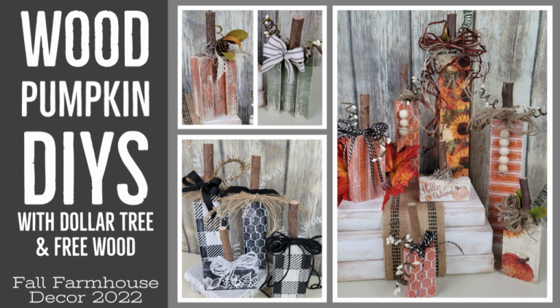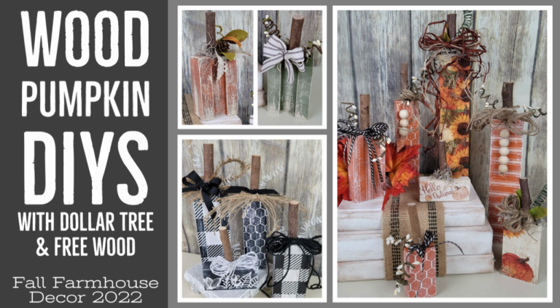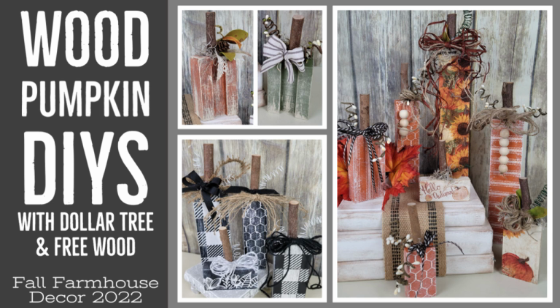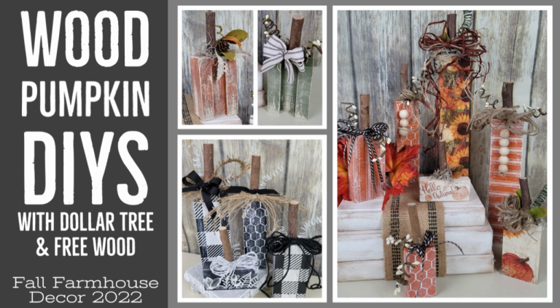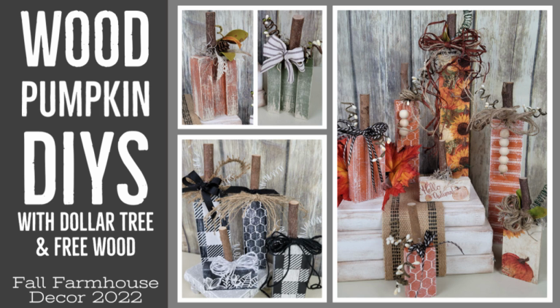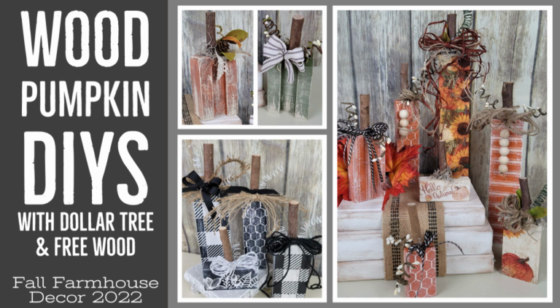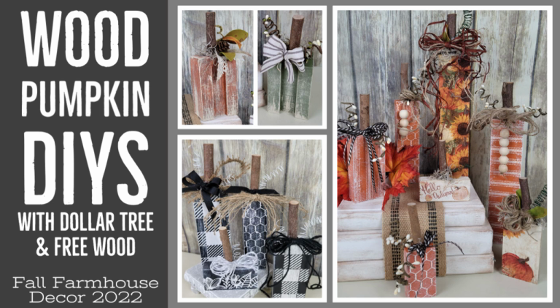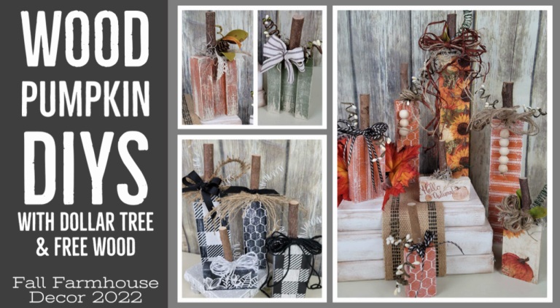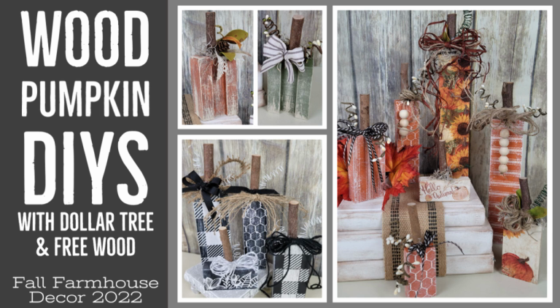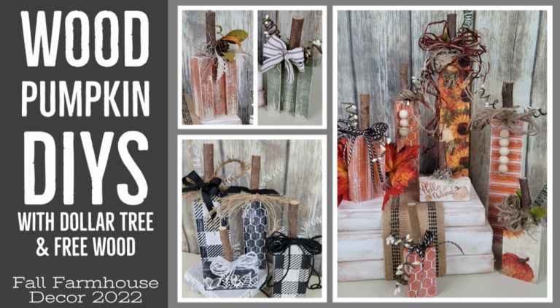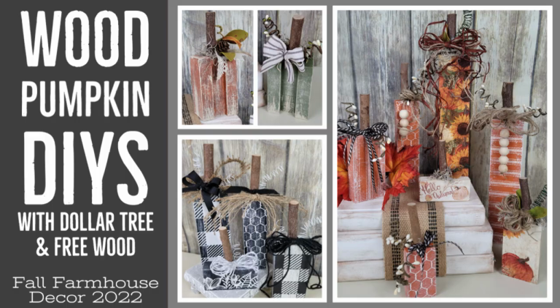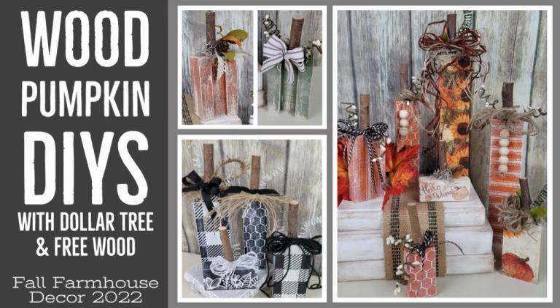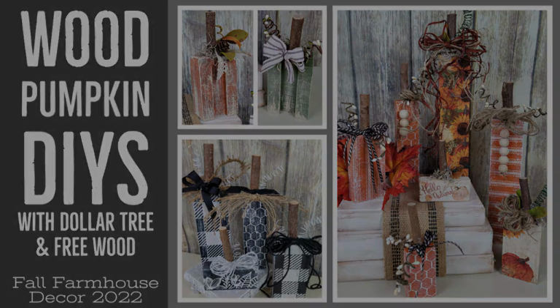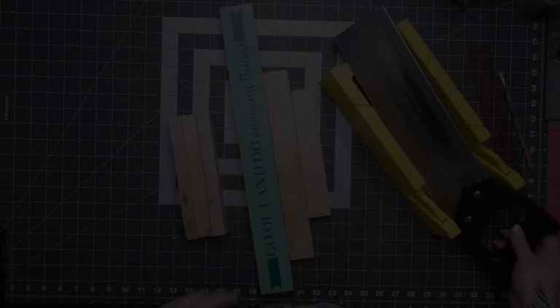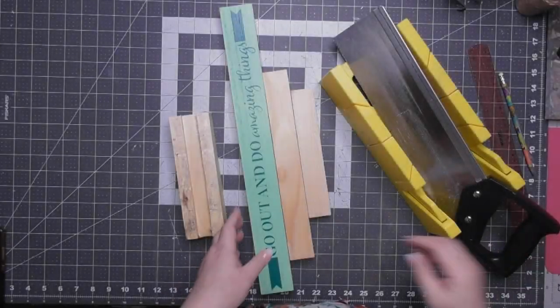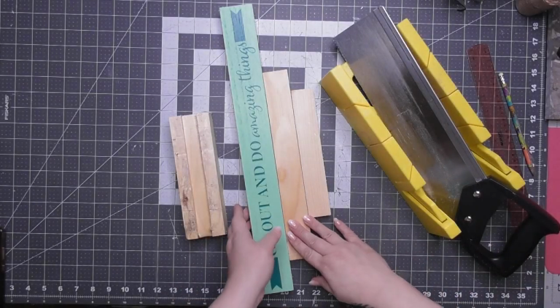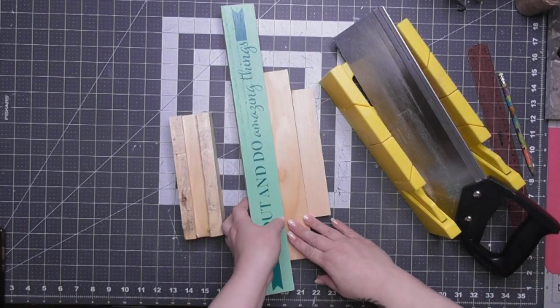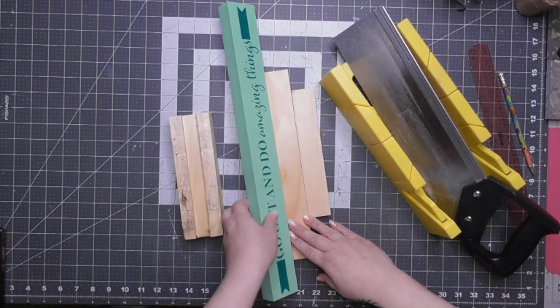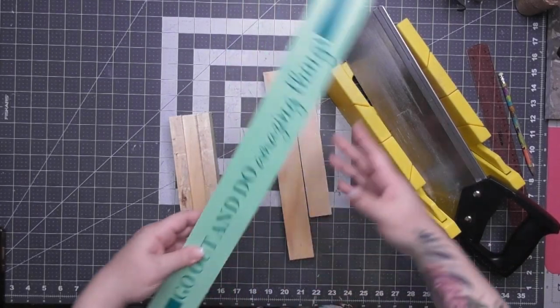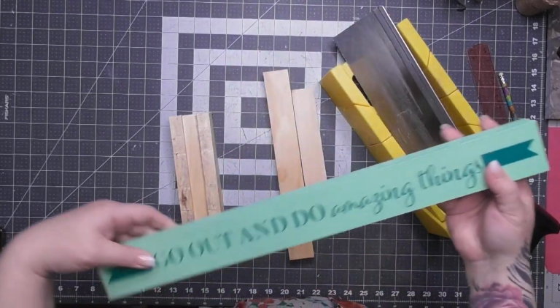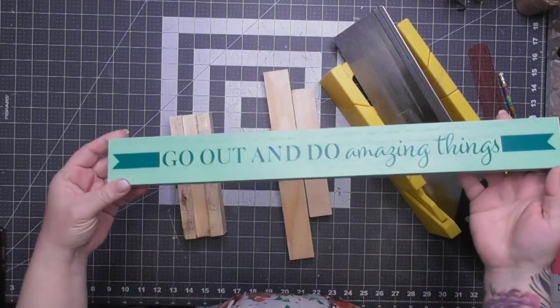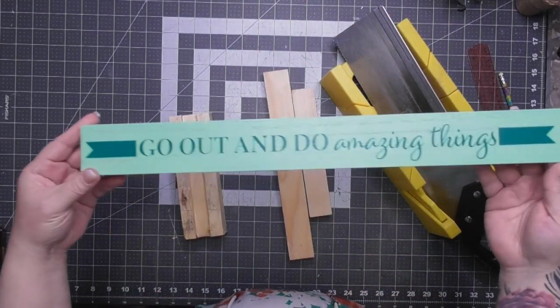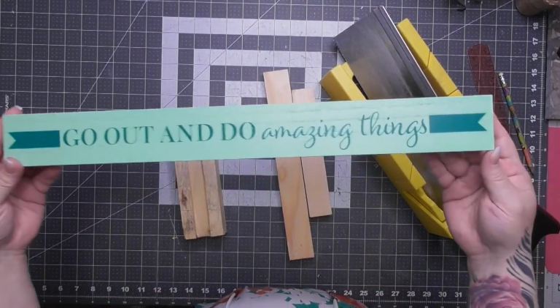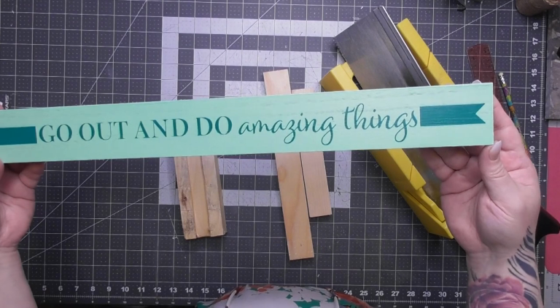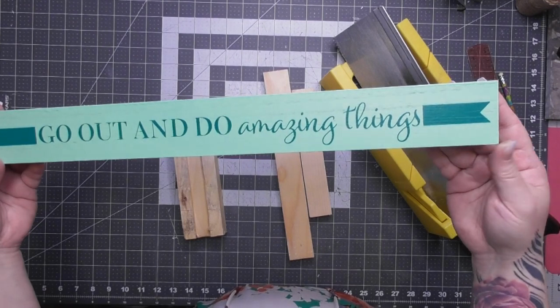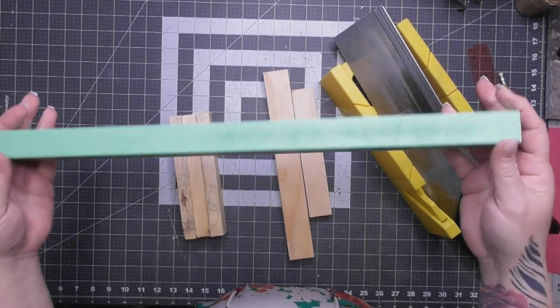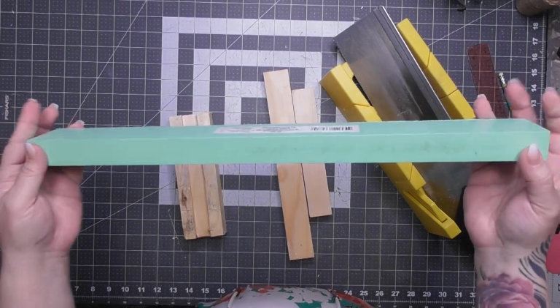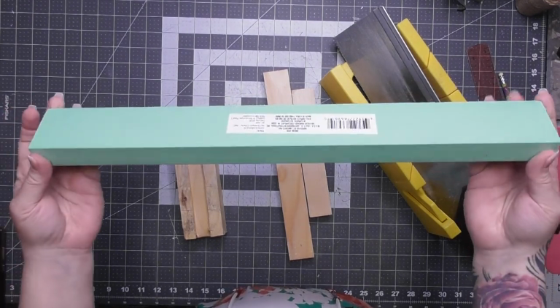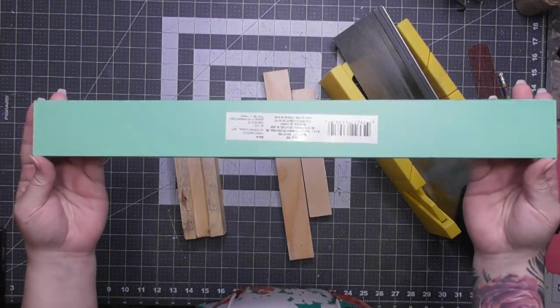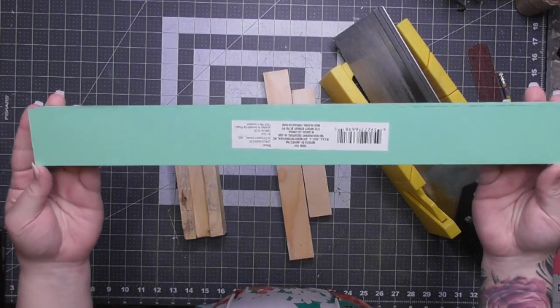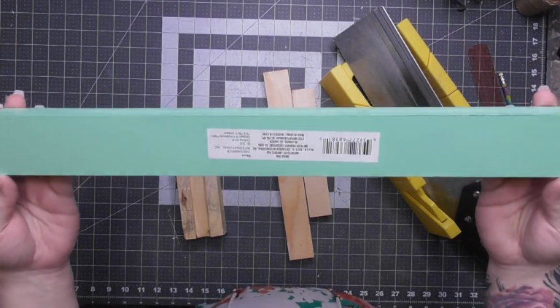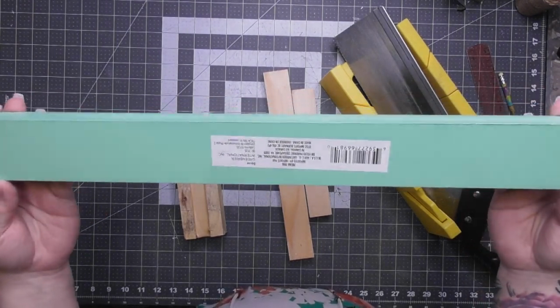Today I have a baker's dozen worth of pumpkins. They're so cute. I made a whole bunch of wood pumpkins — here's some out of Dollar Tree wood and some free wood. So let's go through what we used.